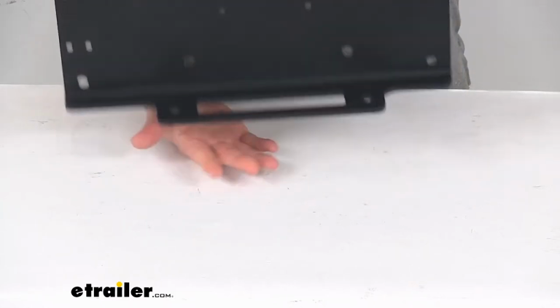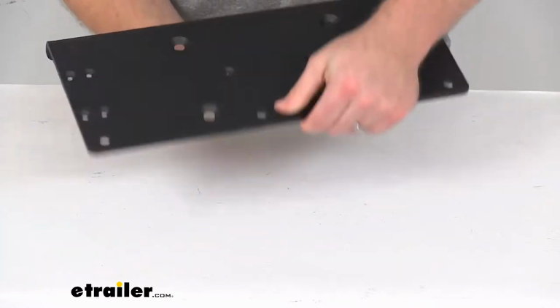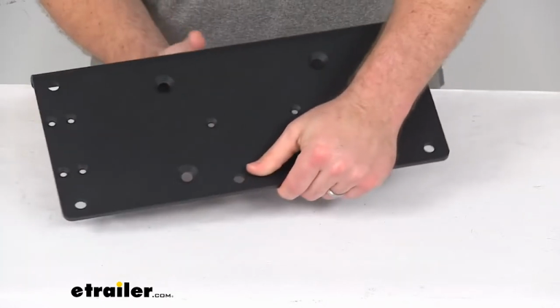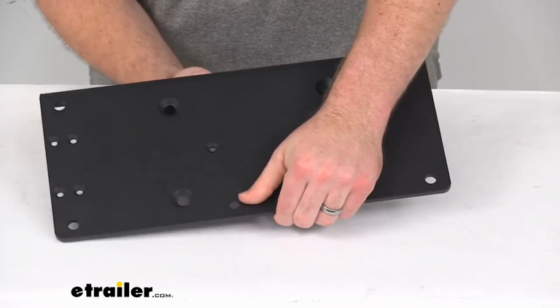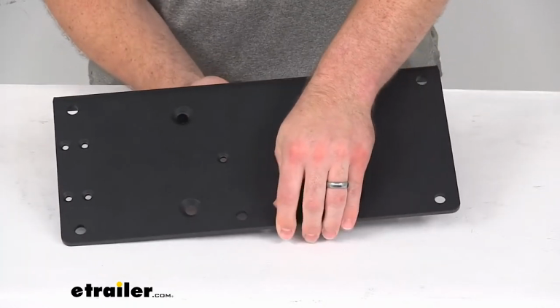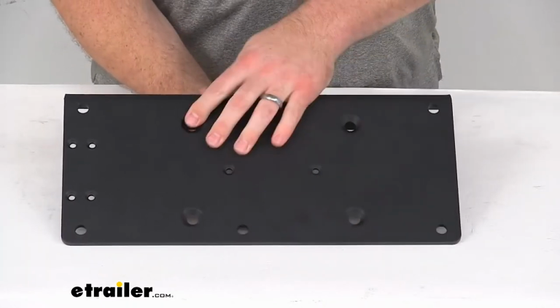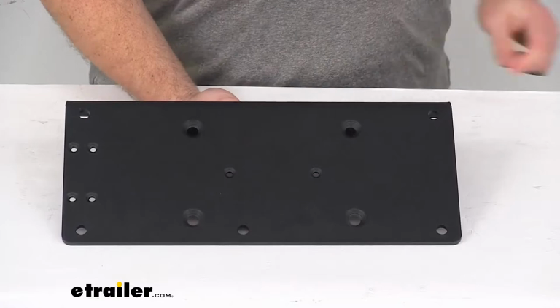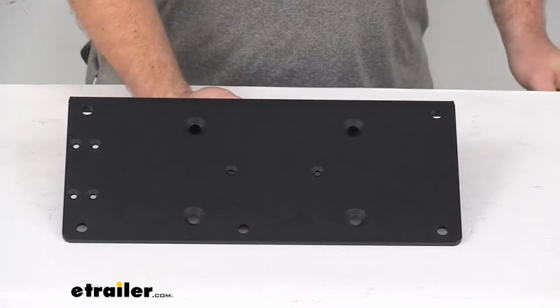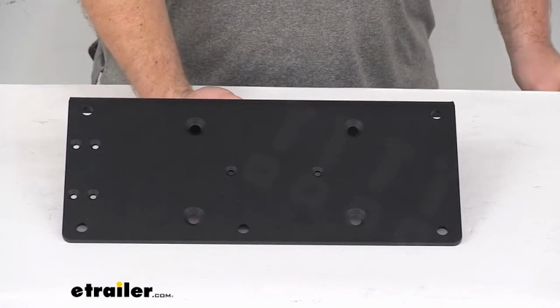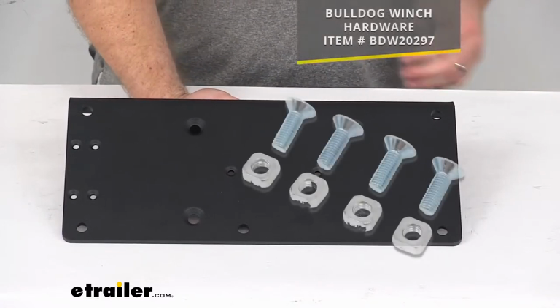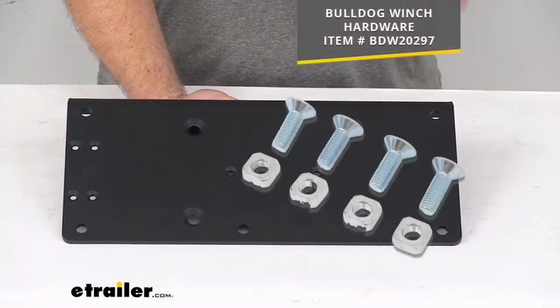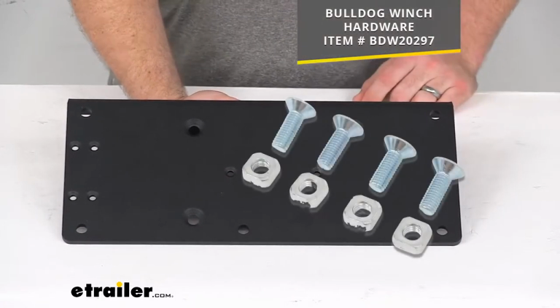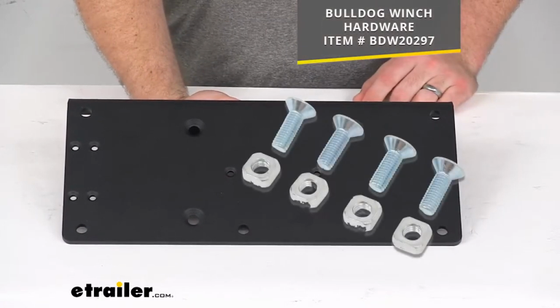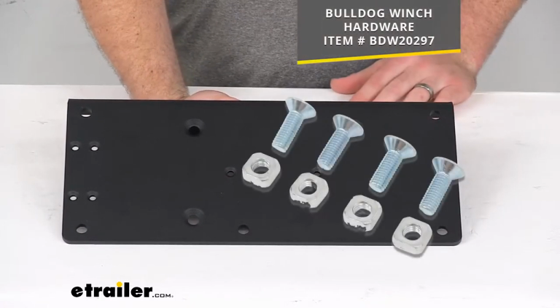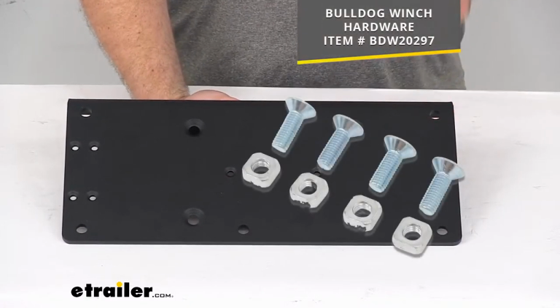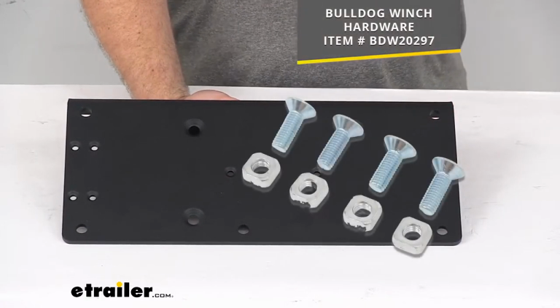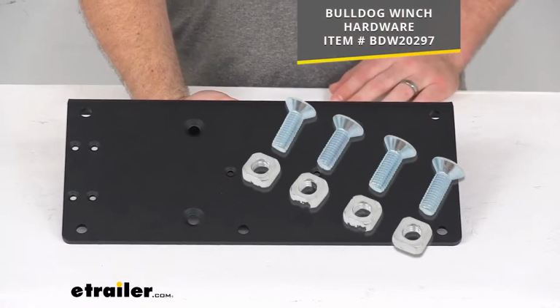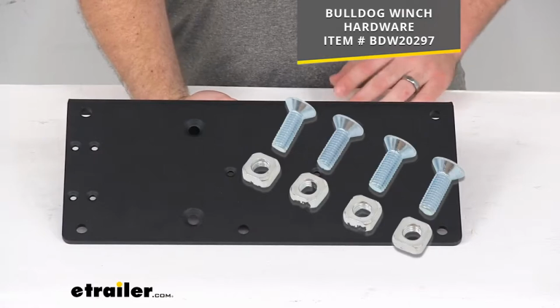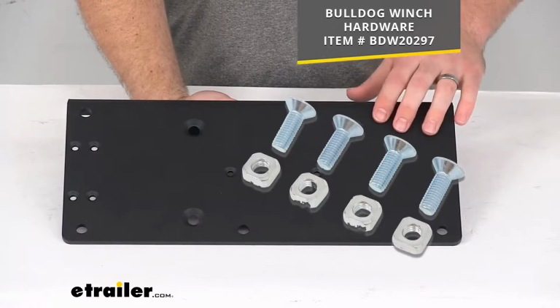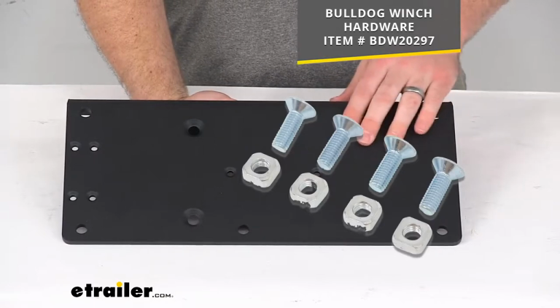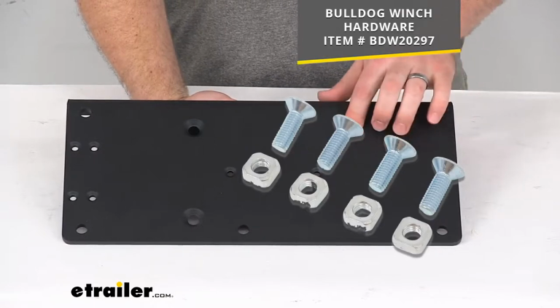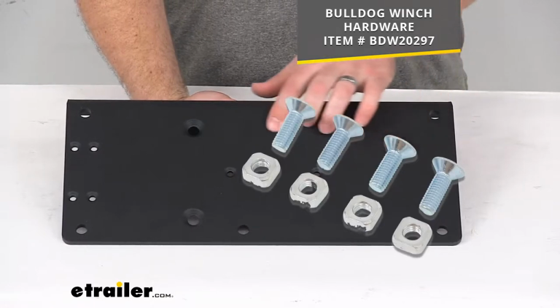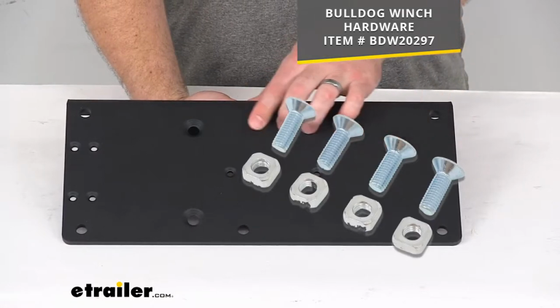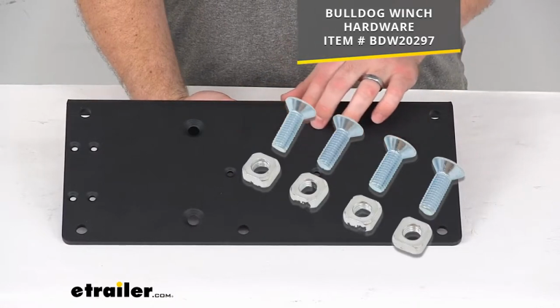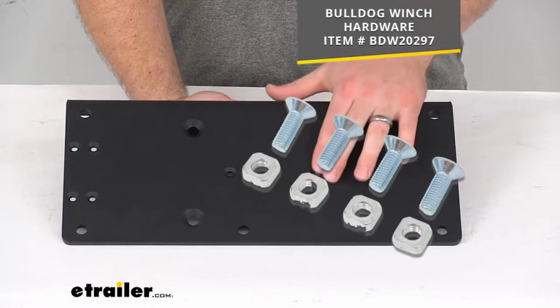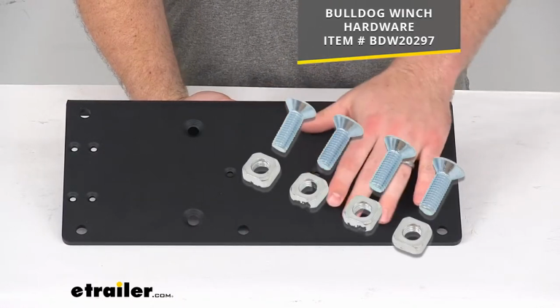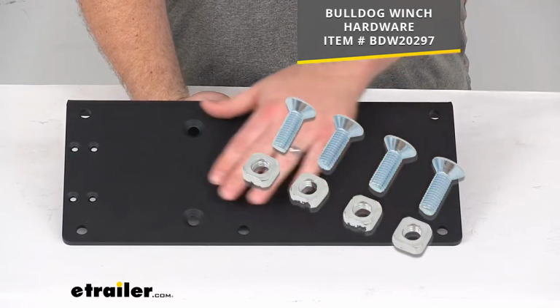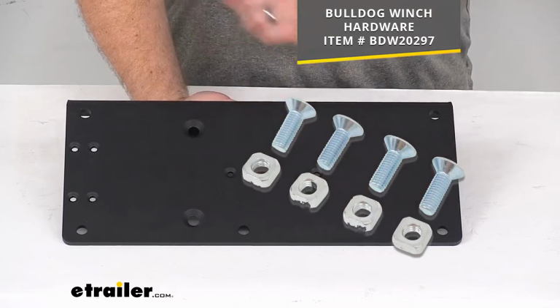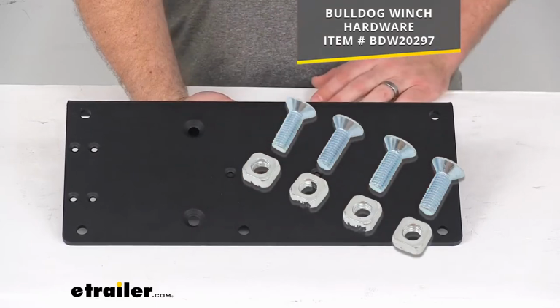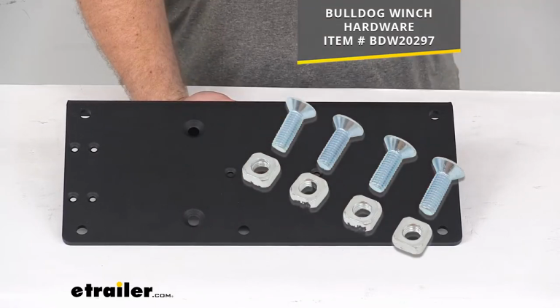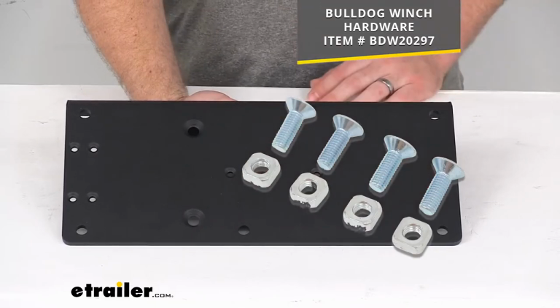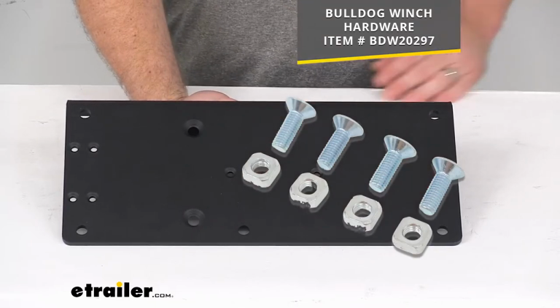If you are needing hardware for this, we do also have the bolts available with the countersunk heads that will allow you to use the pre-drilled countersunk holes for a flat deck to get this mounted in place.